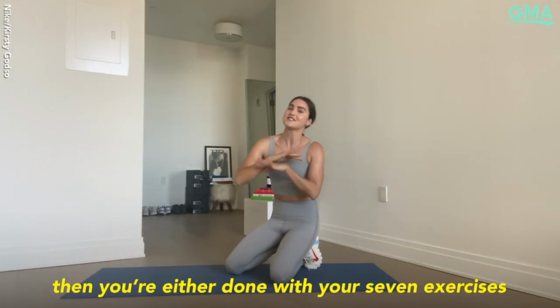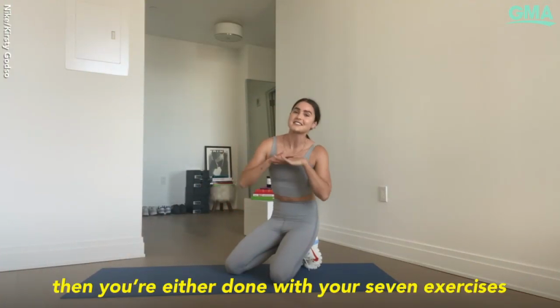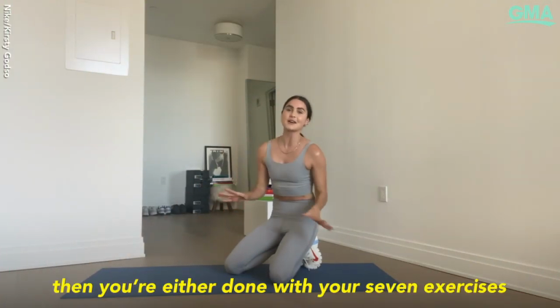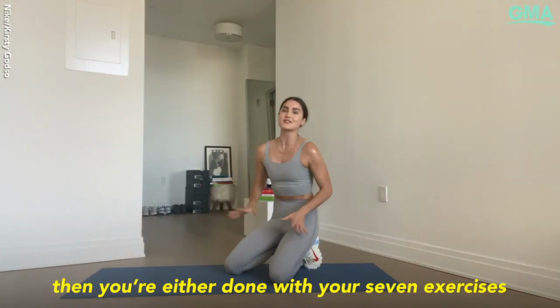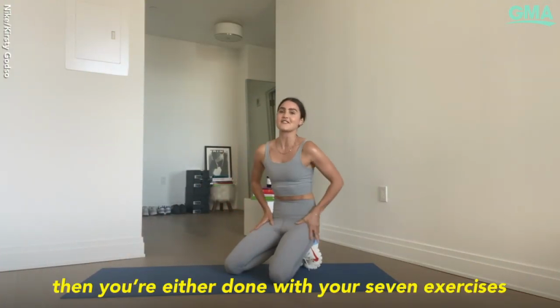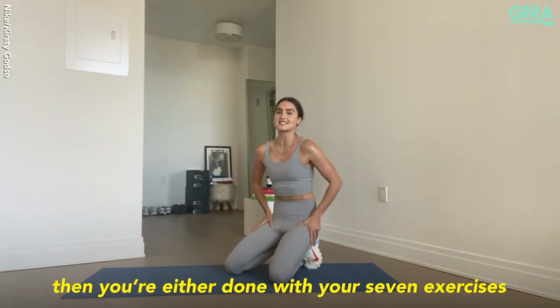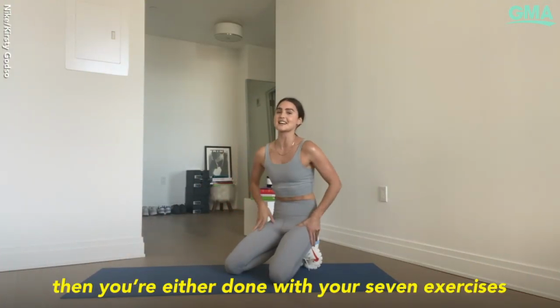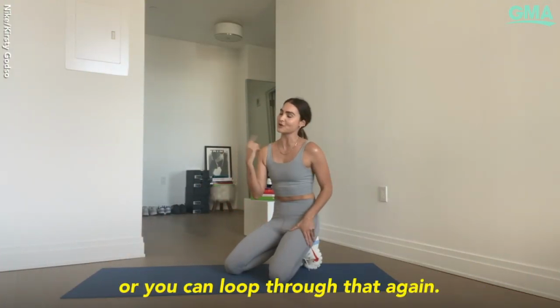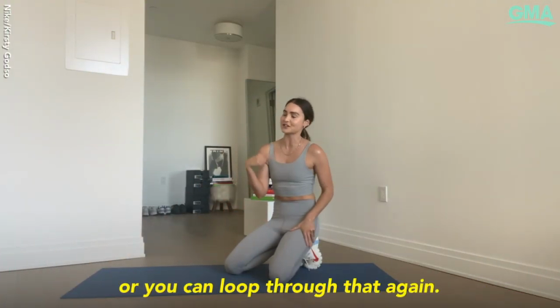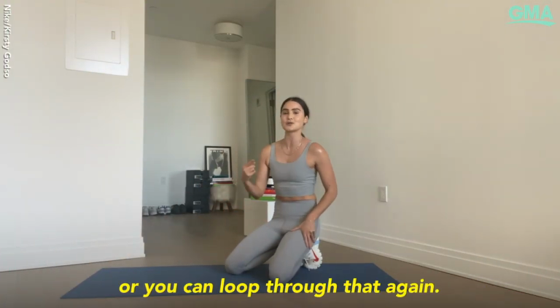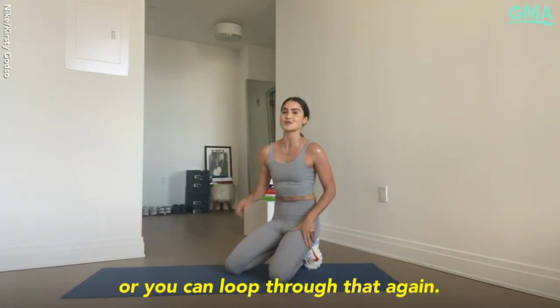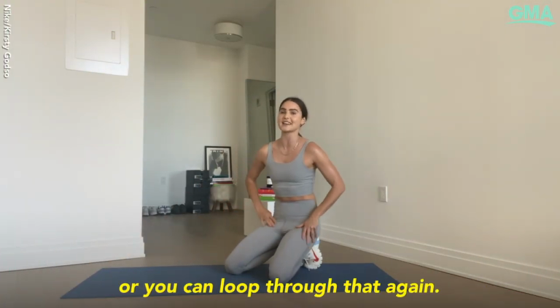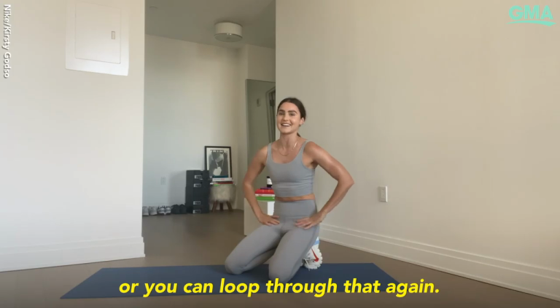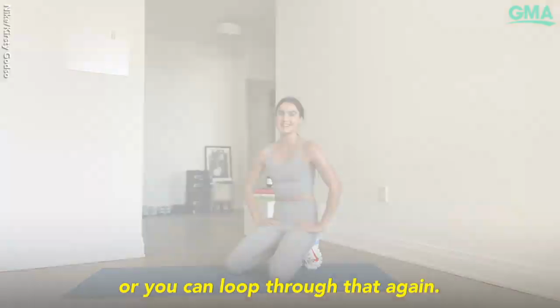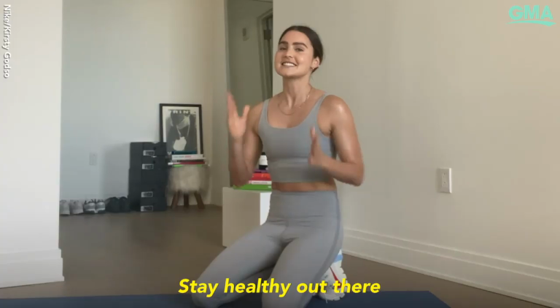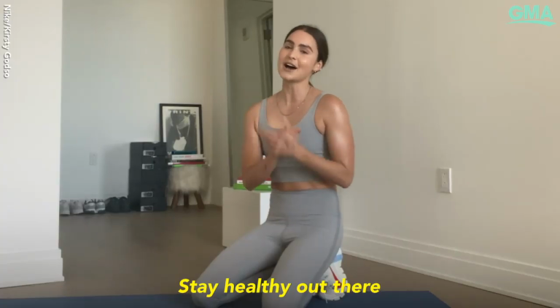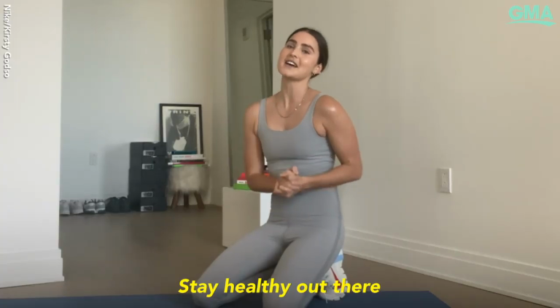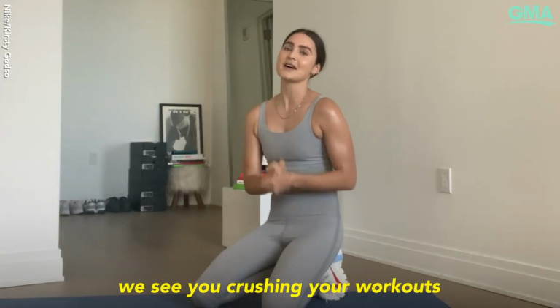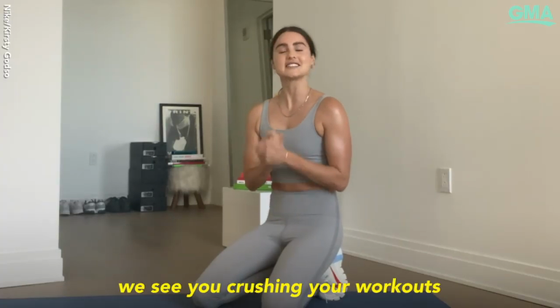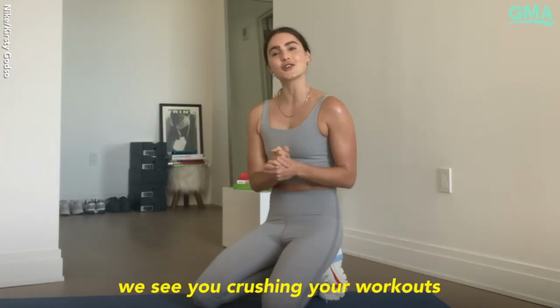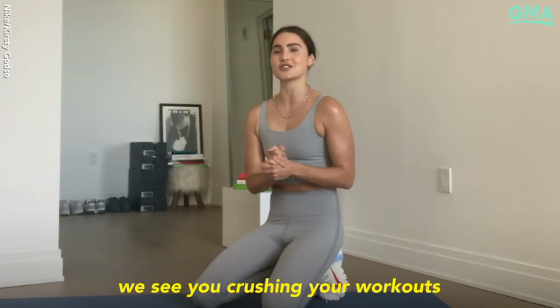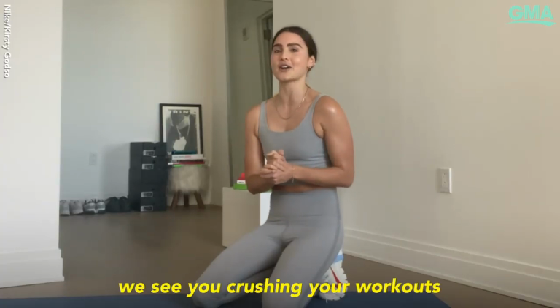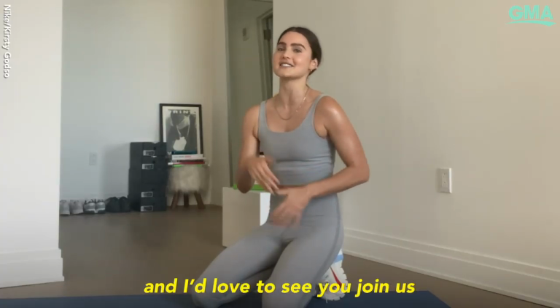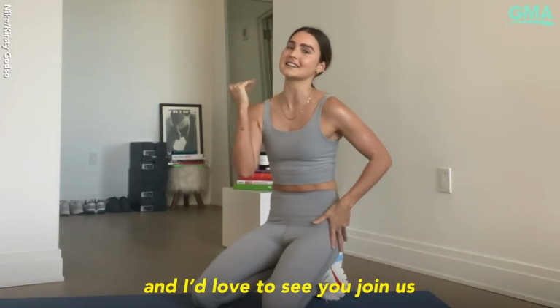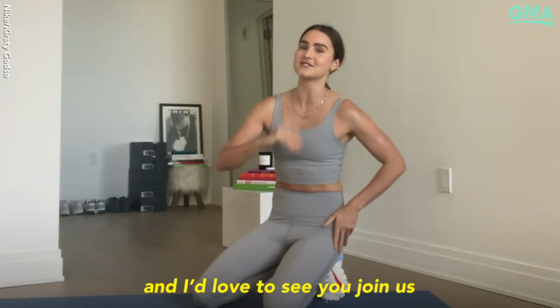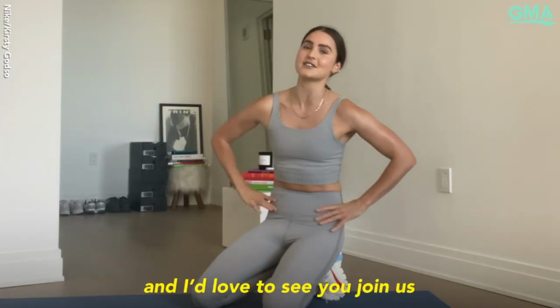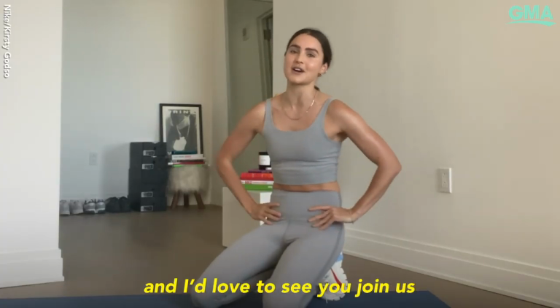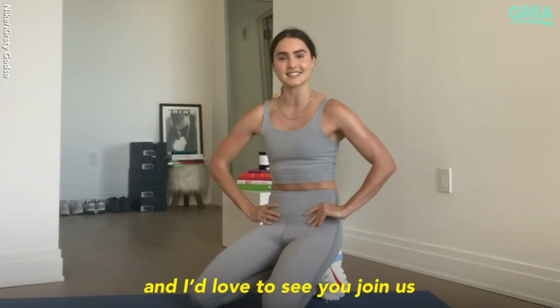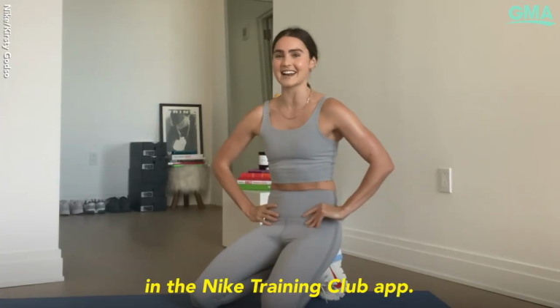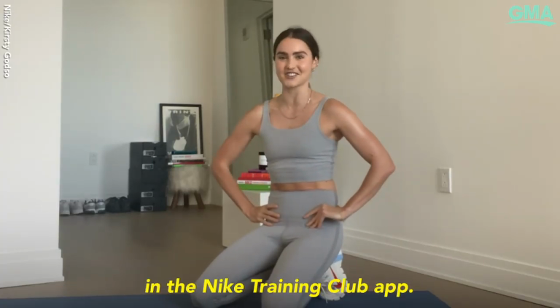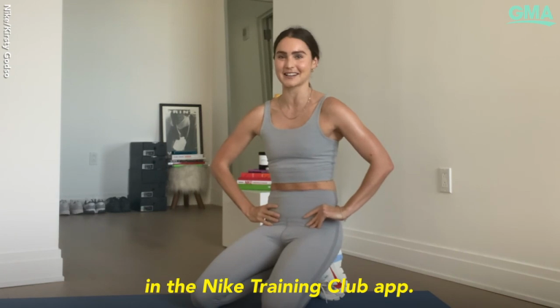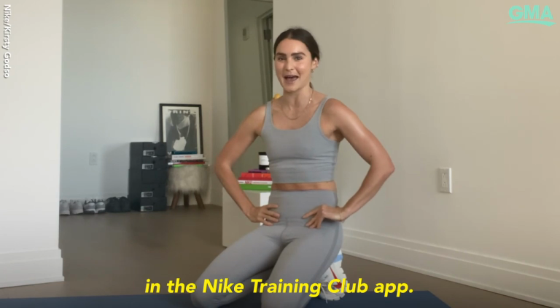Then you're either done with your seven exercises or you can loop through that again. Stay healthy out there. We see you crushing your workouts and I'd love to see you join us in the Nike Training Club app.